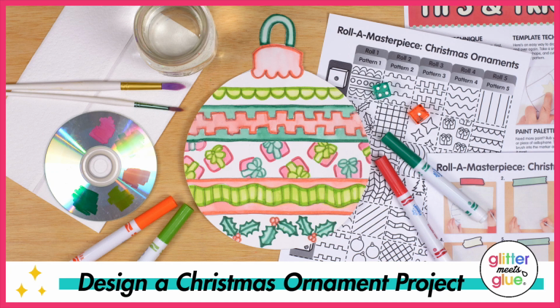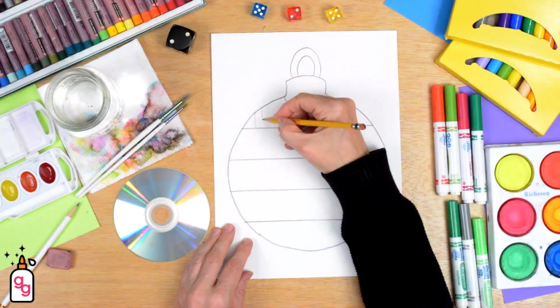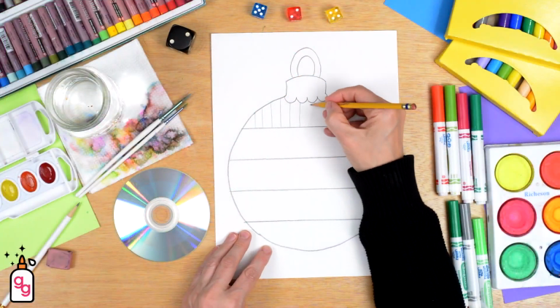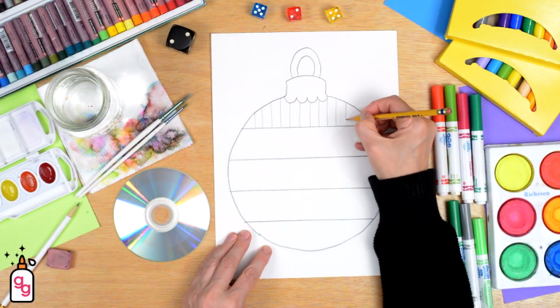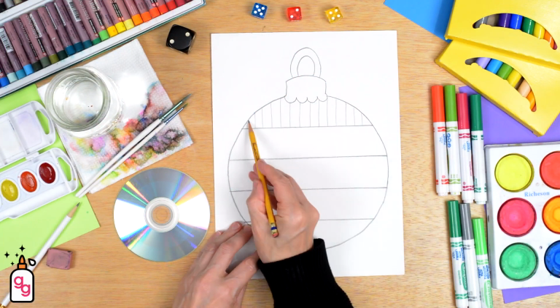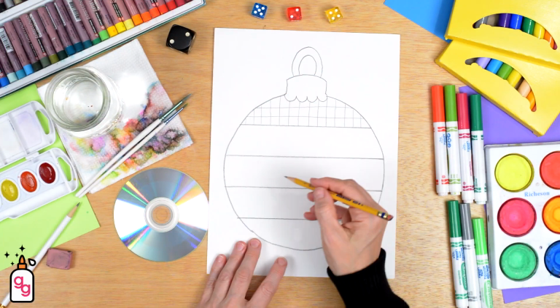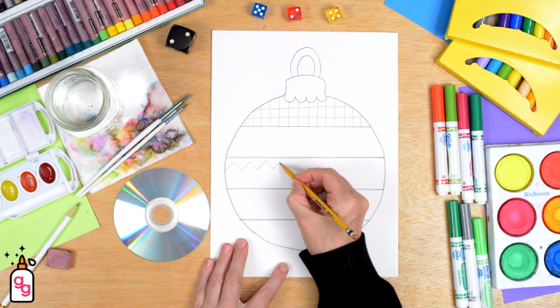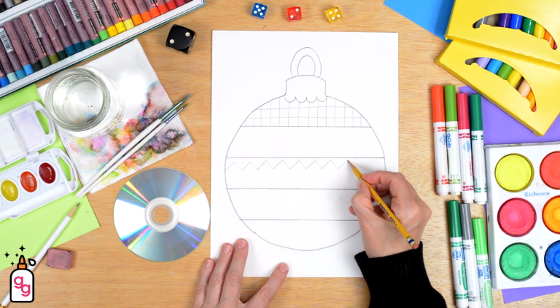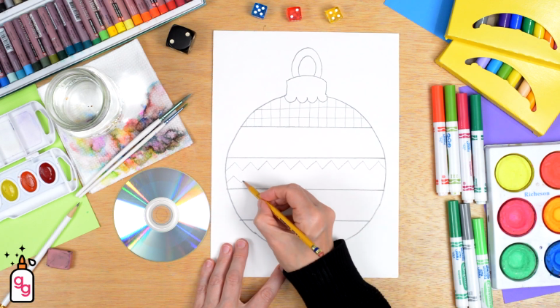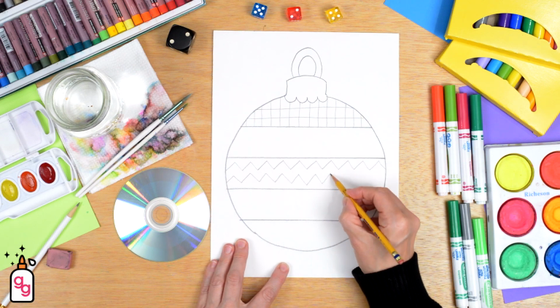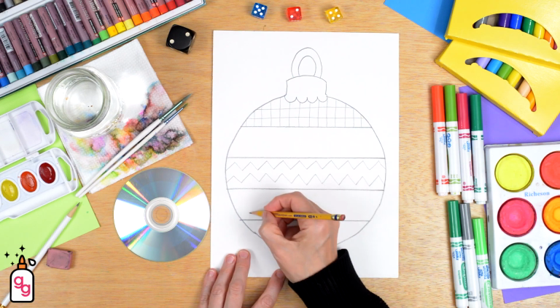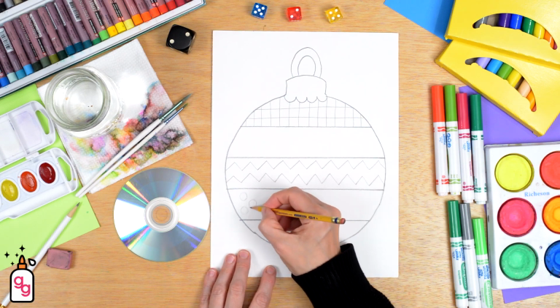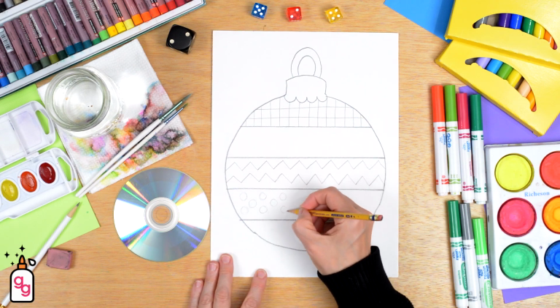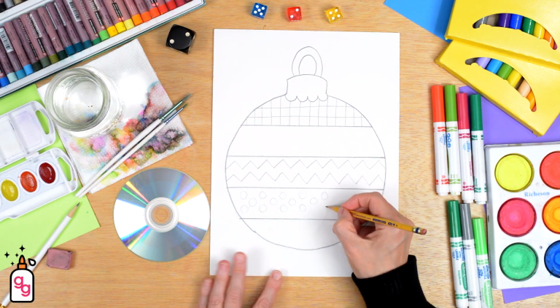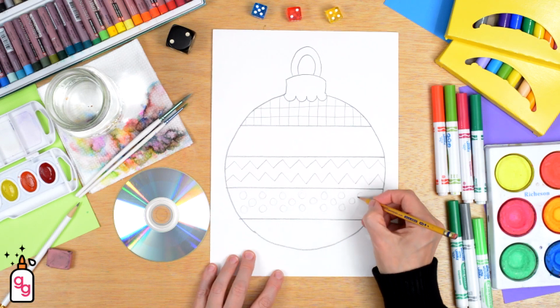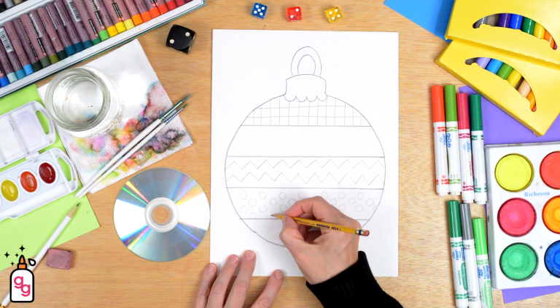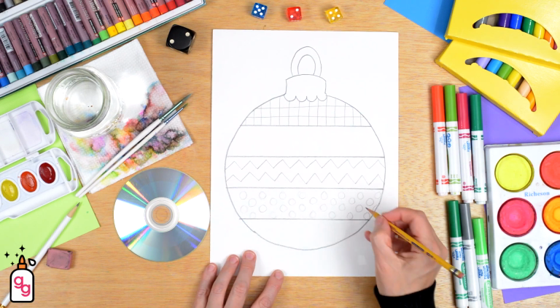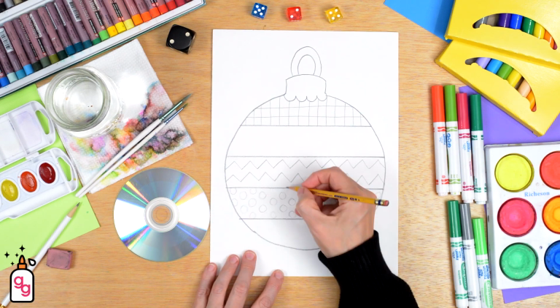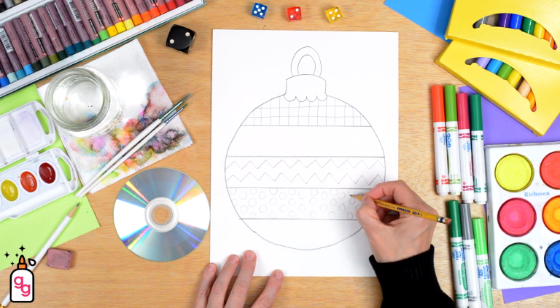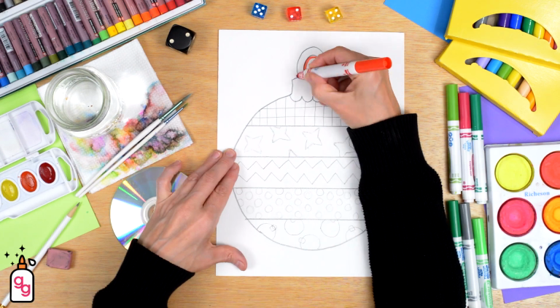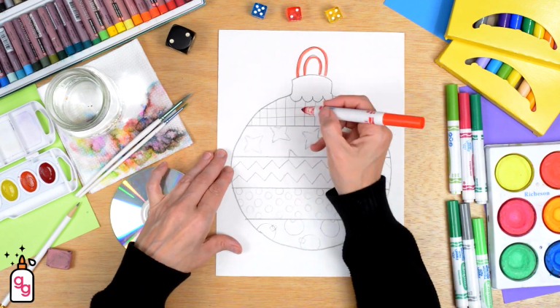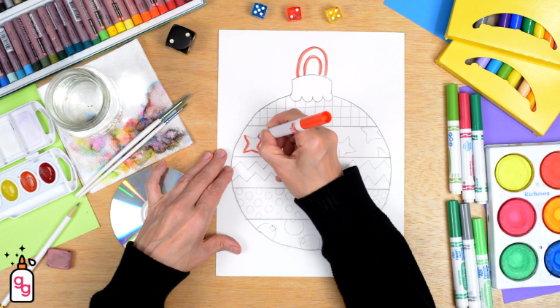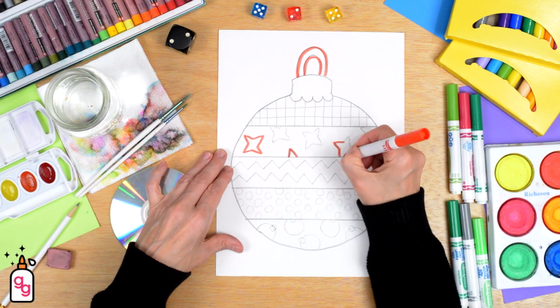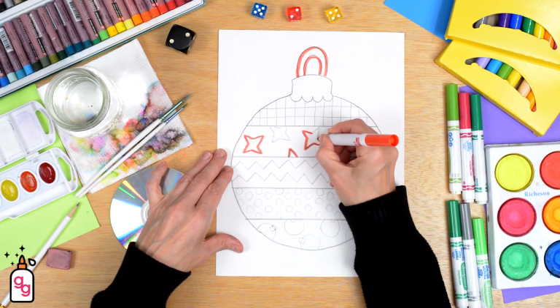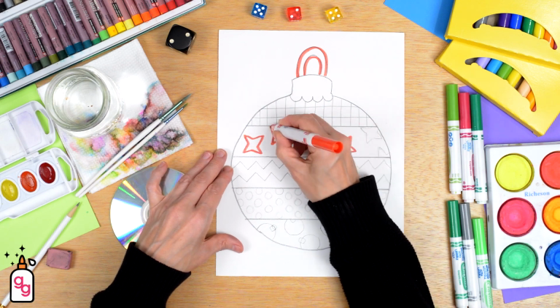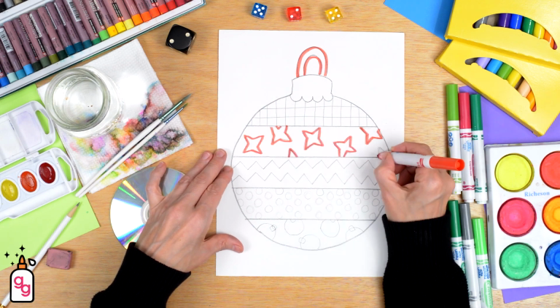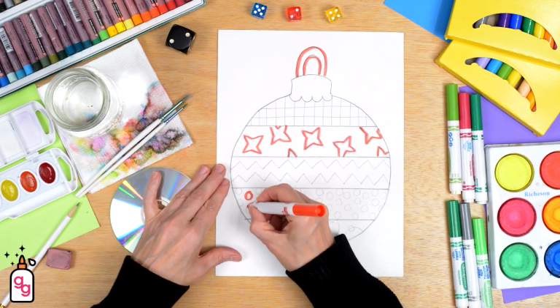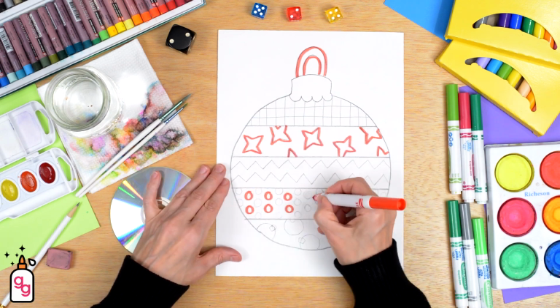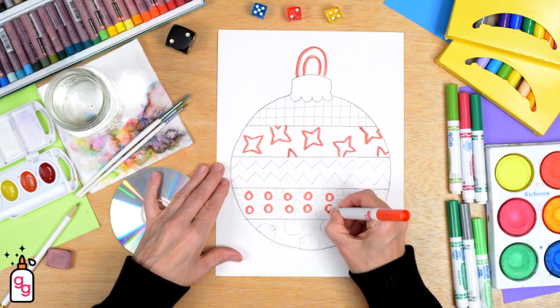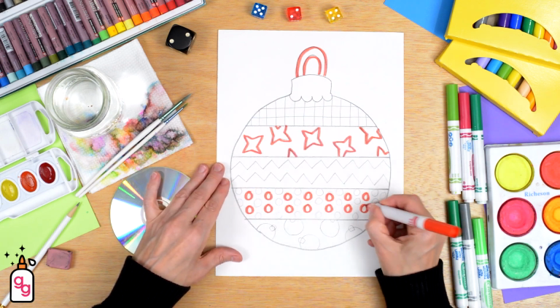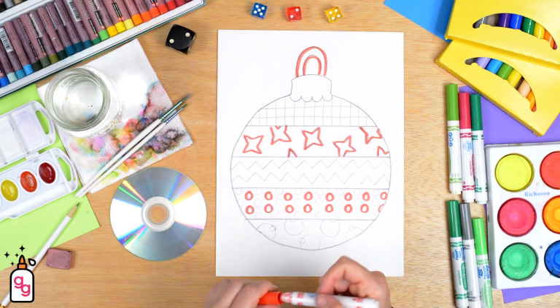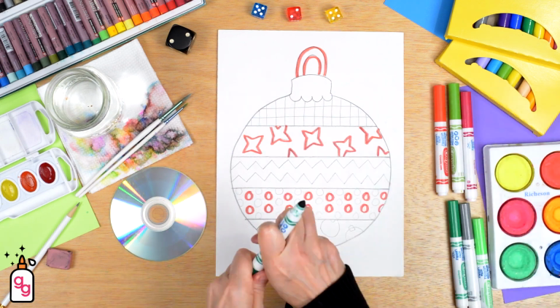Looking for a fun Christmas art project that your elementary students will love? How about one with a holiday ornament theme that'll turn your hallway bulletin board into a masterpiece? Sounds amazing, right?